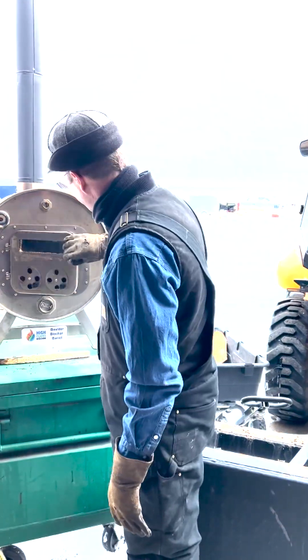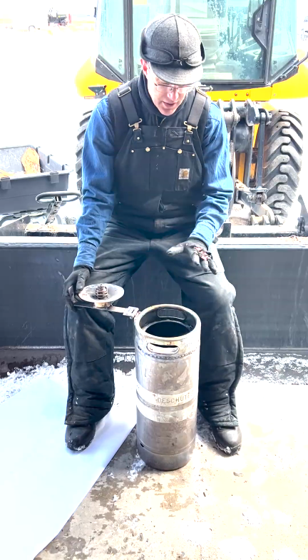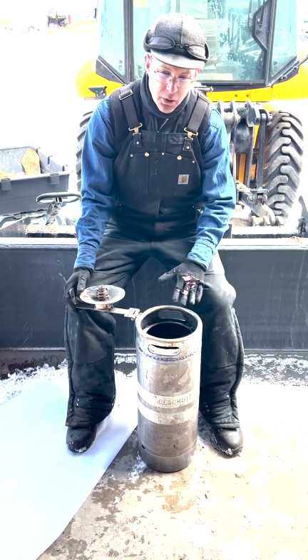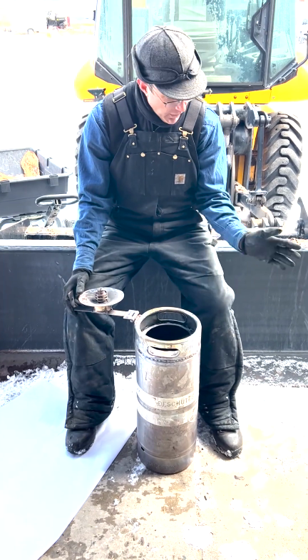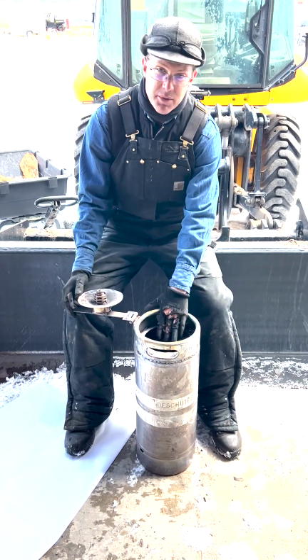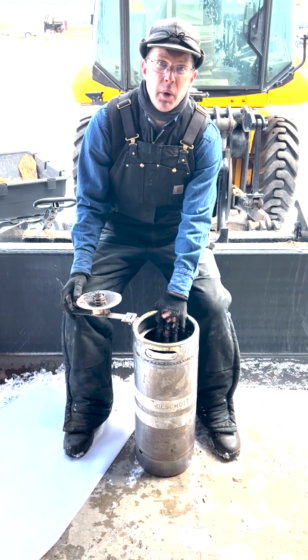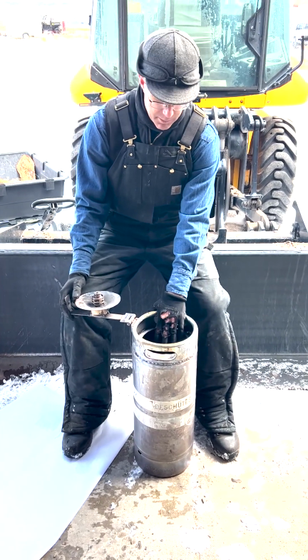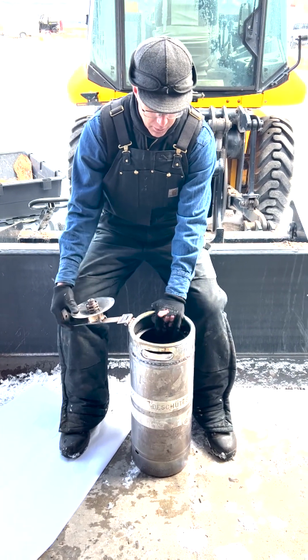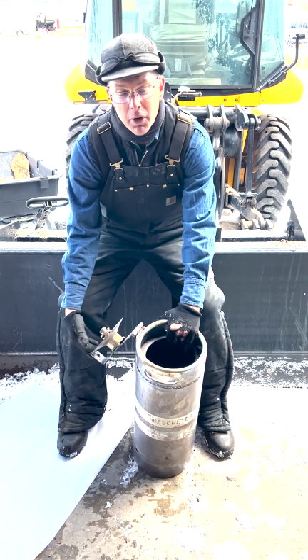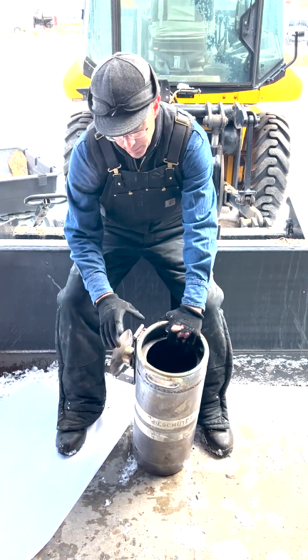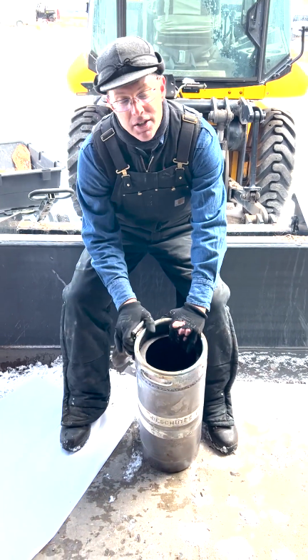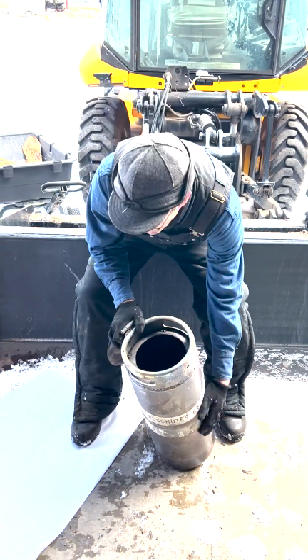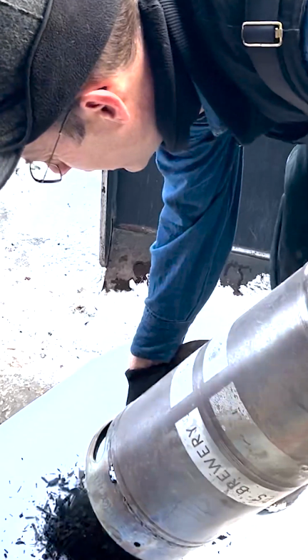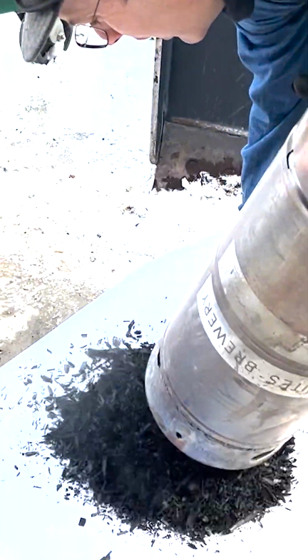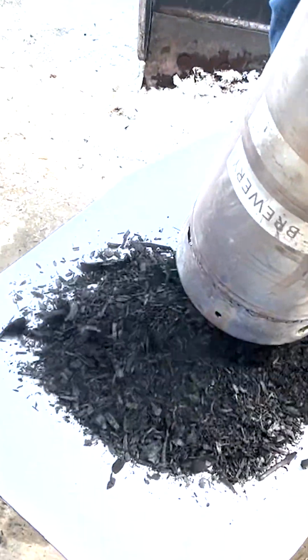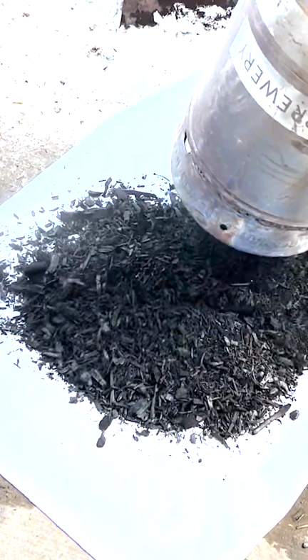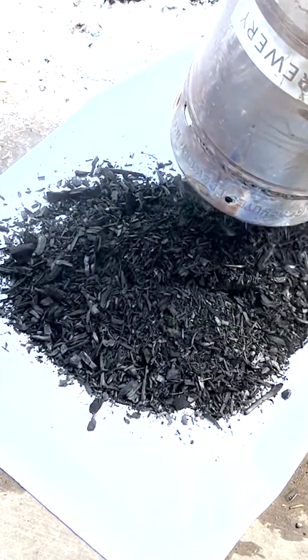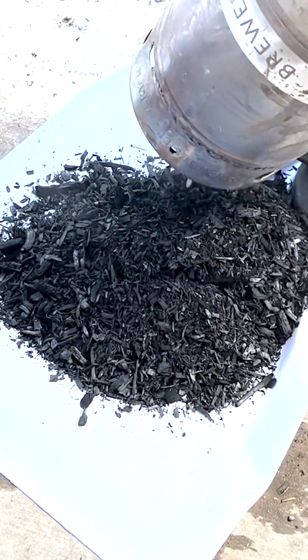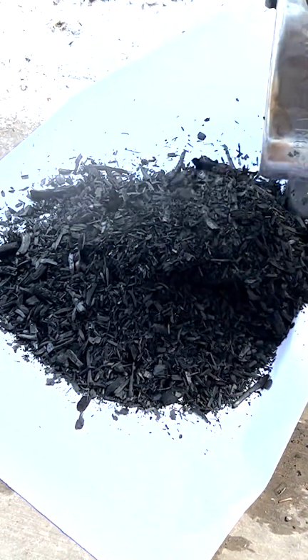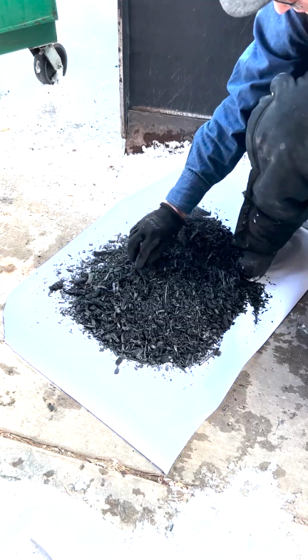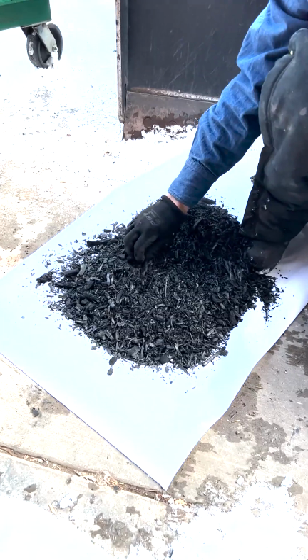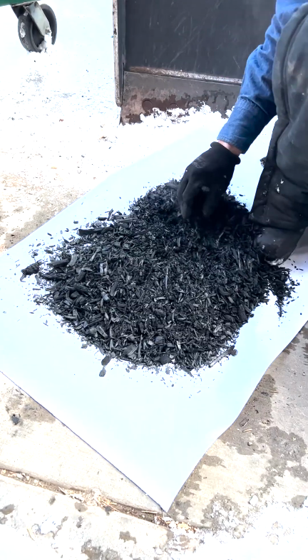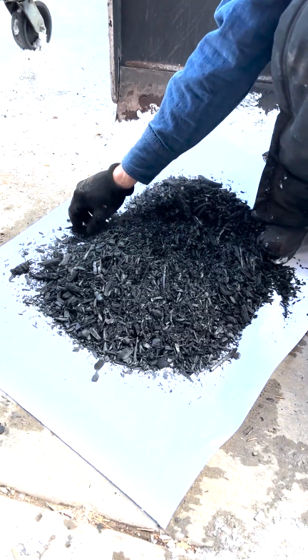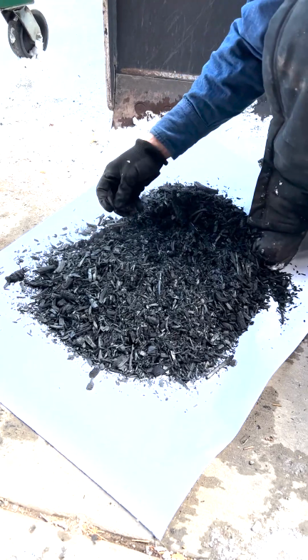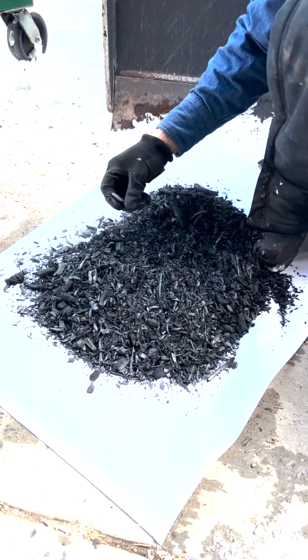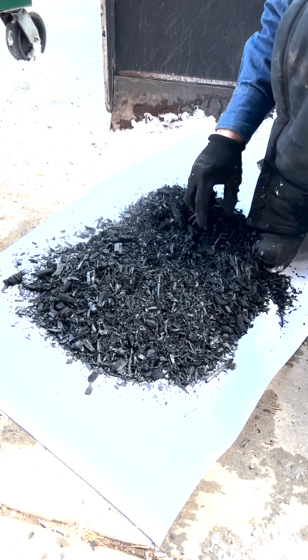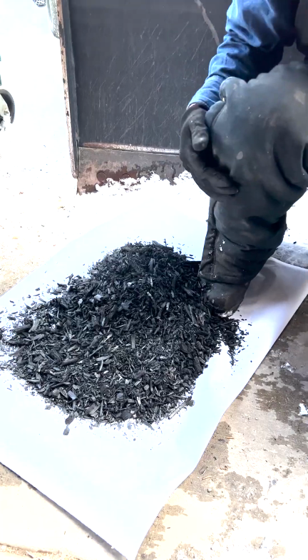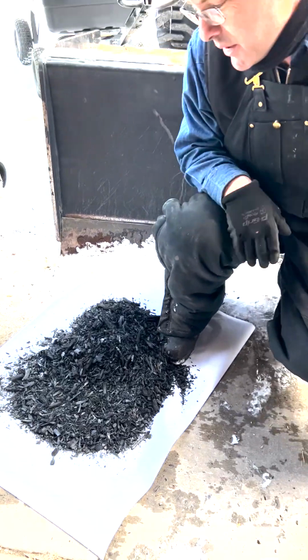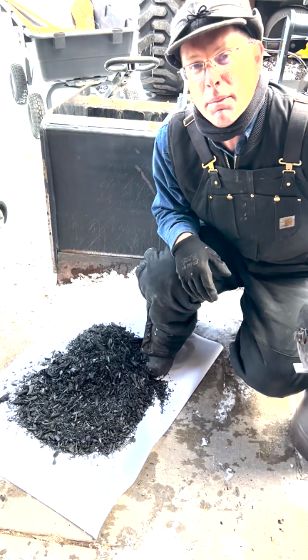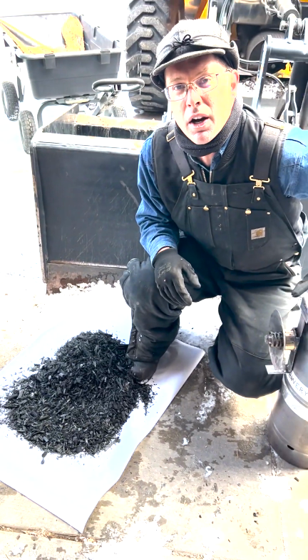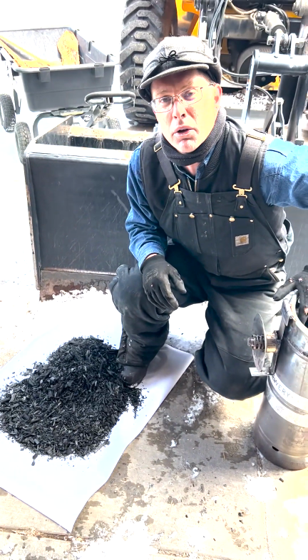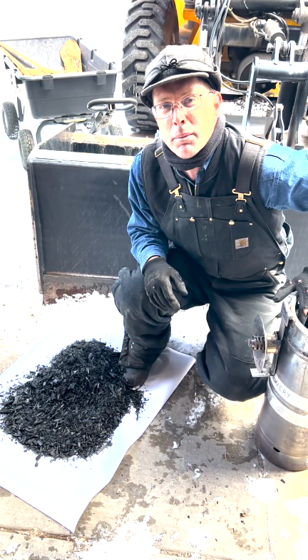All right guys, everything's cooled down. I've added some snow to quench this biochar with, and now we're gonna dump it out here and see what we got. There's our biochar — everything looks really, really nice. Nice and cooked. Anyhow, that's how easy it is to make biochar with the Boulder Biochar Barrel.